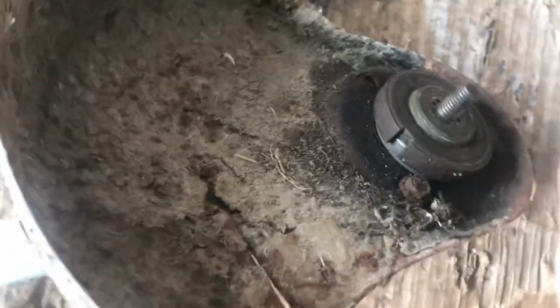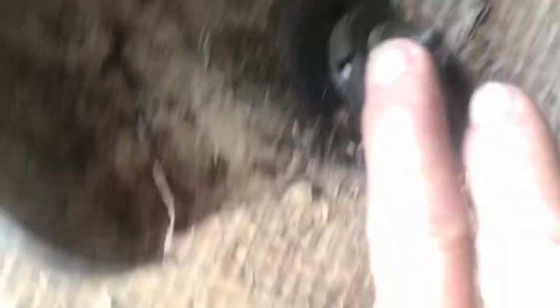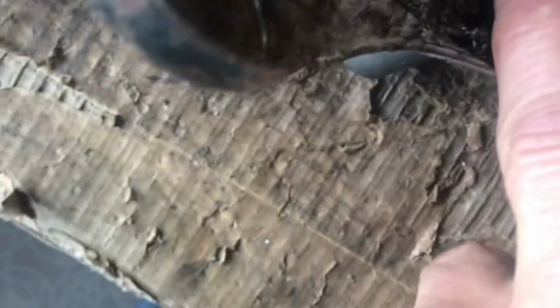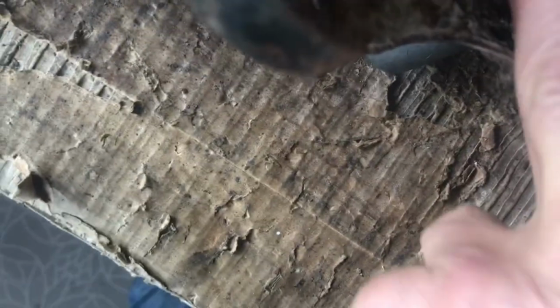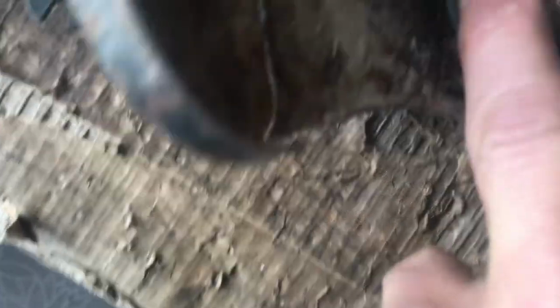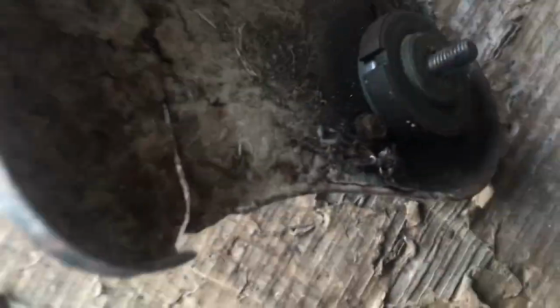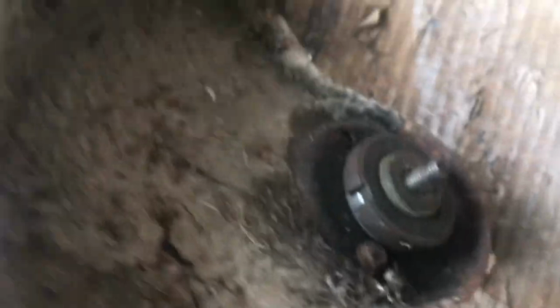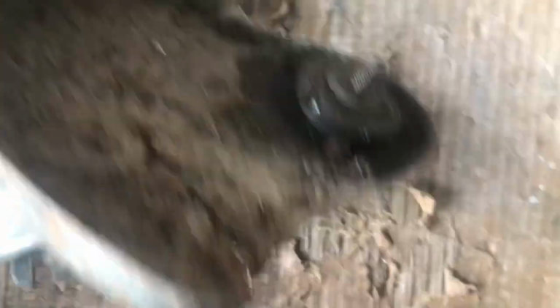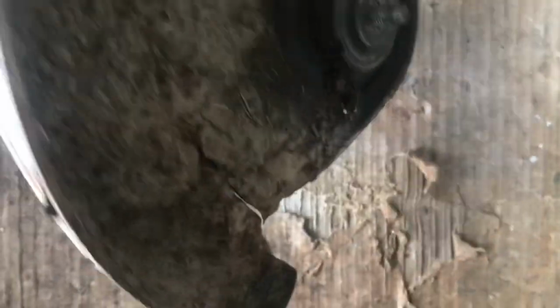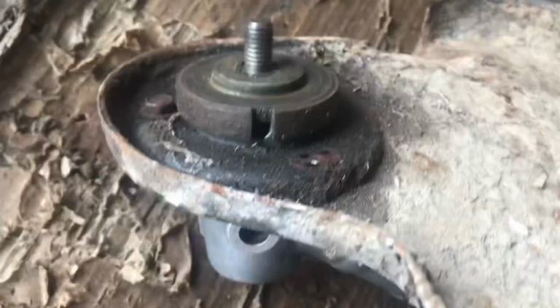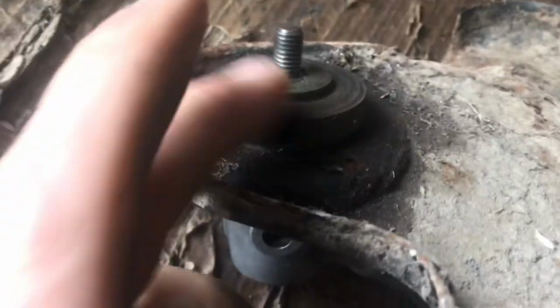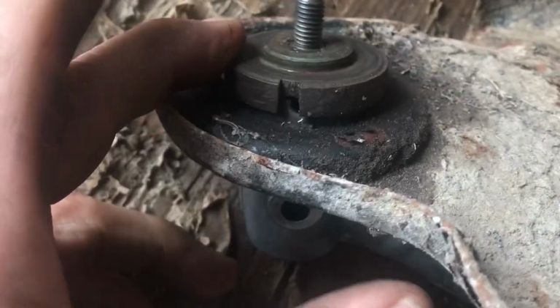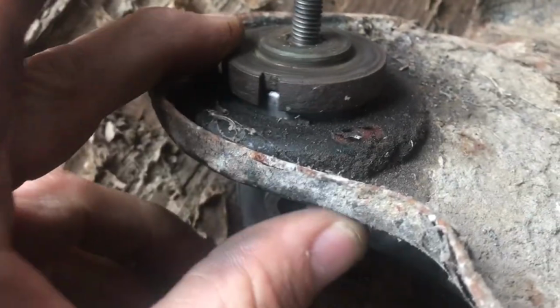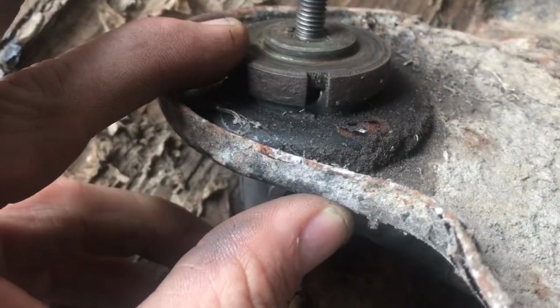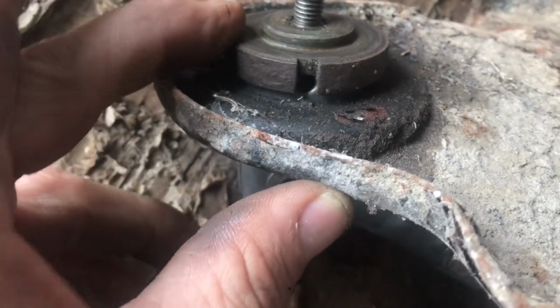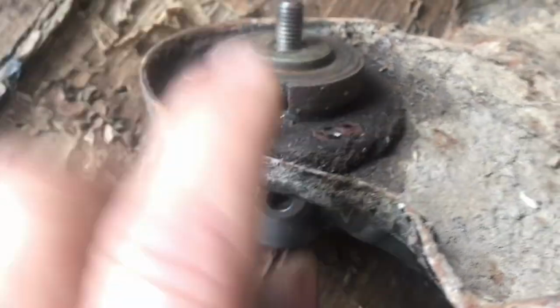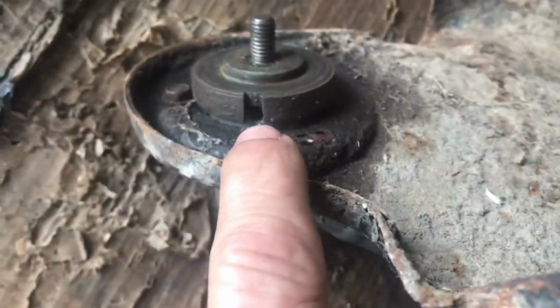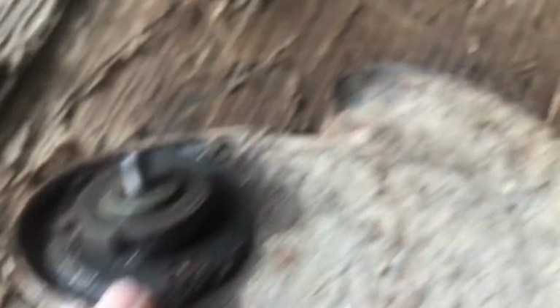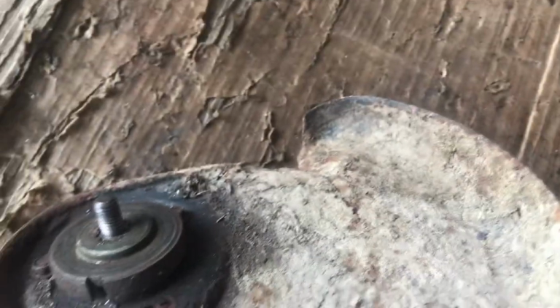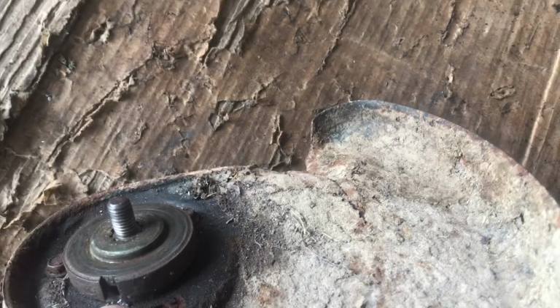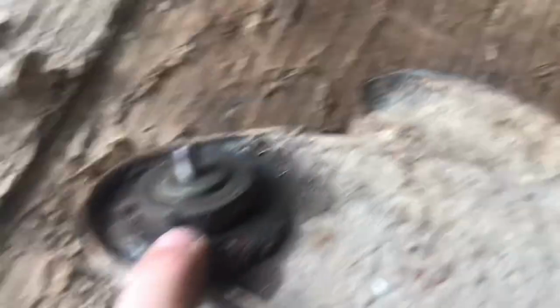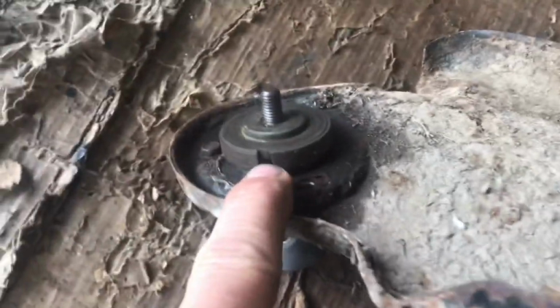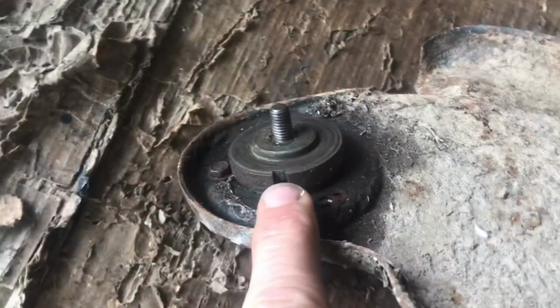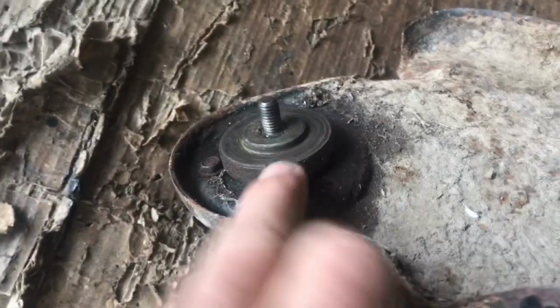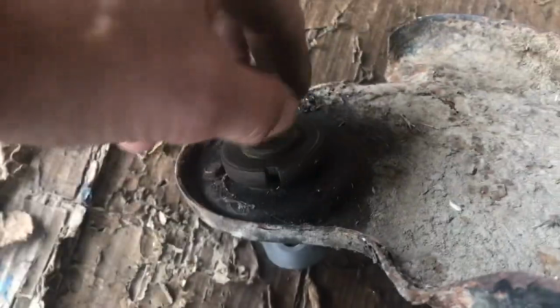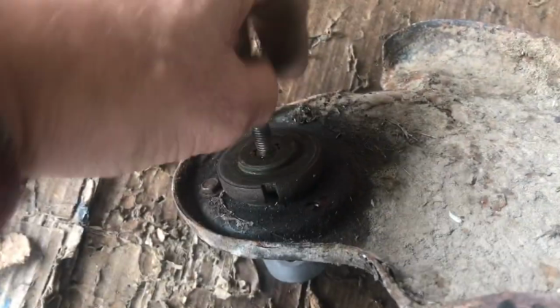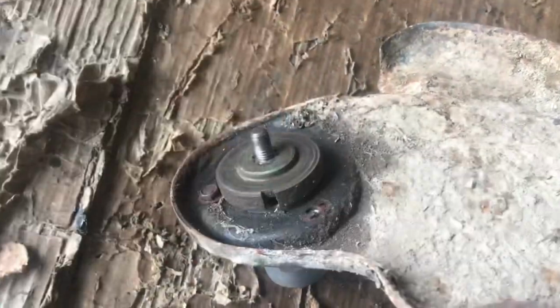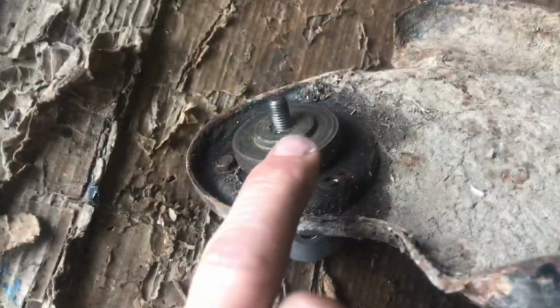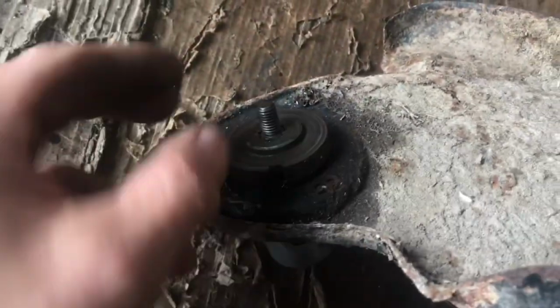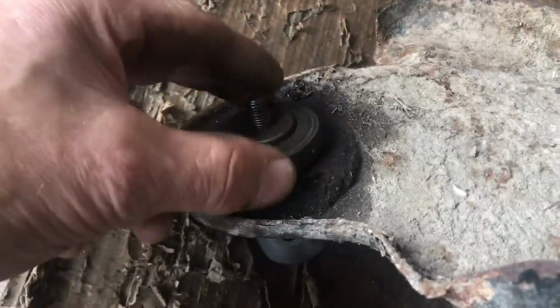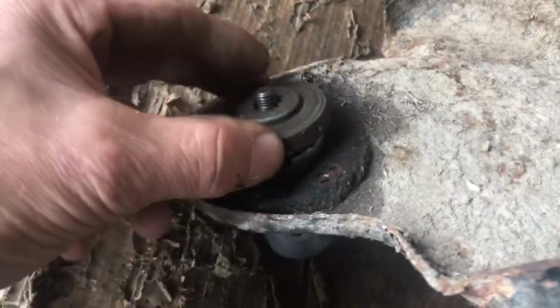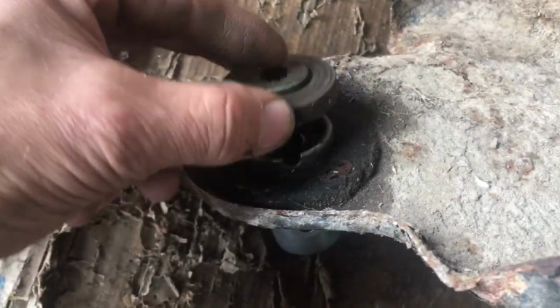That just shows you the hole I was talking about. Look, there's the hole there — you put a screwdriver in there at the side and that locks it solid so you can take the nut off. Okay, so then we'll take this one off.